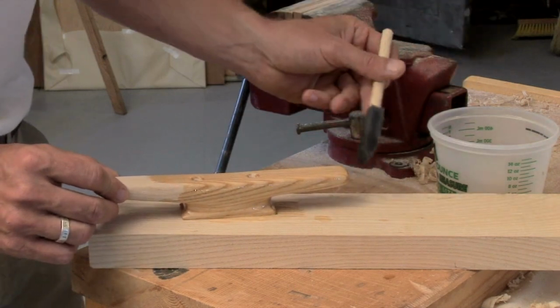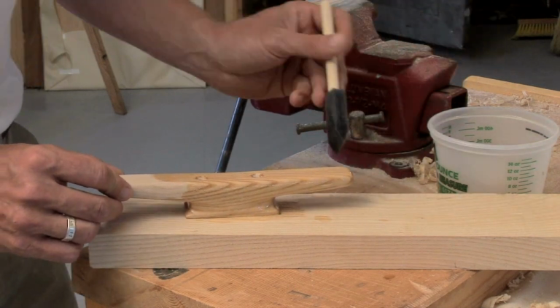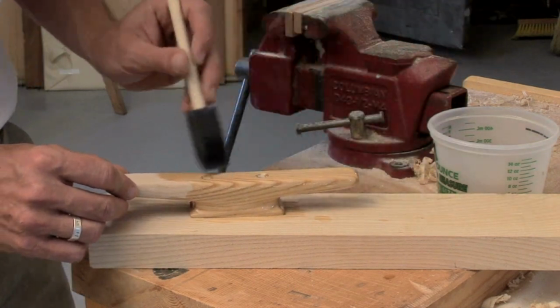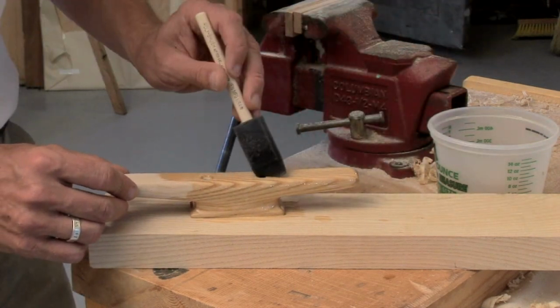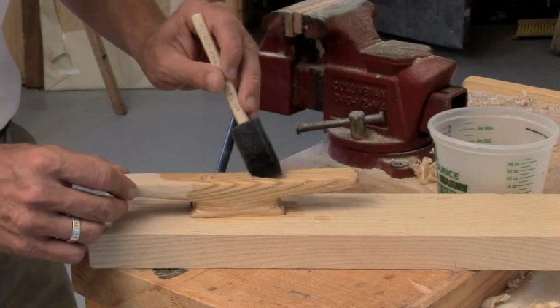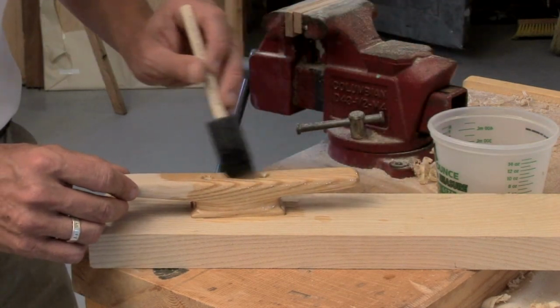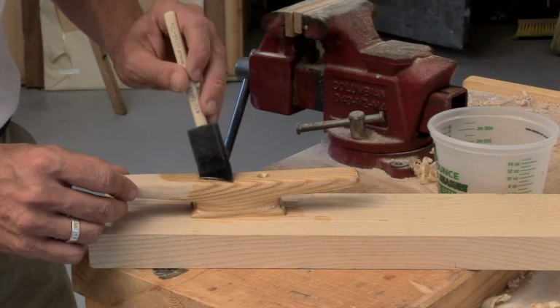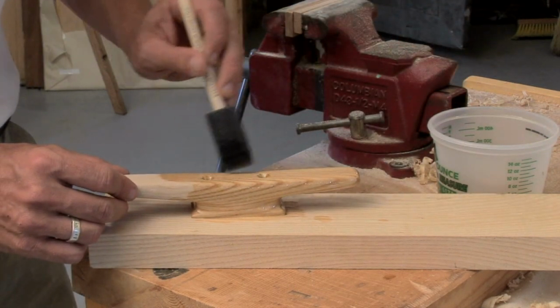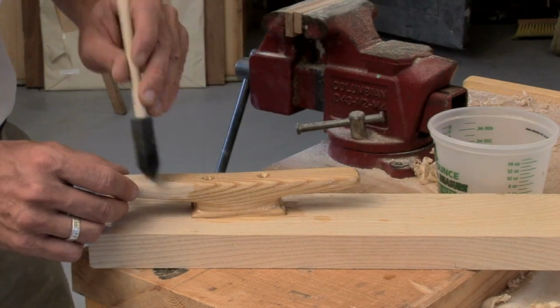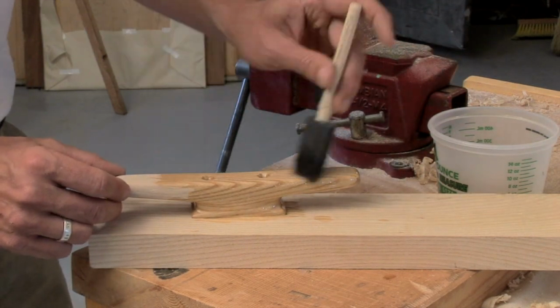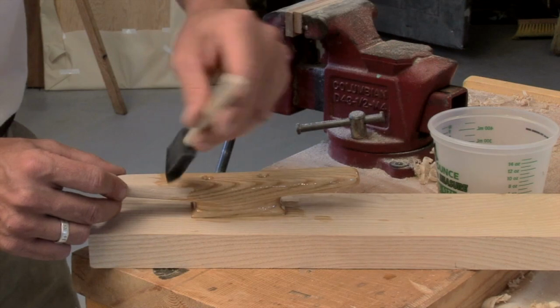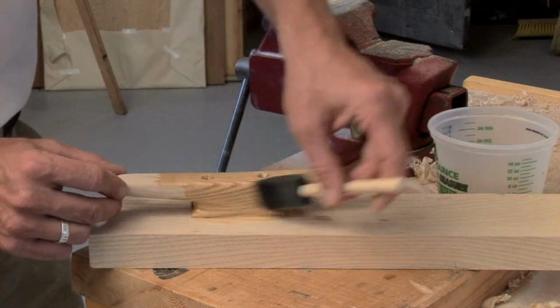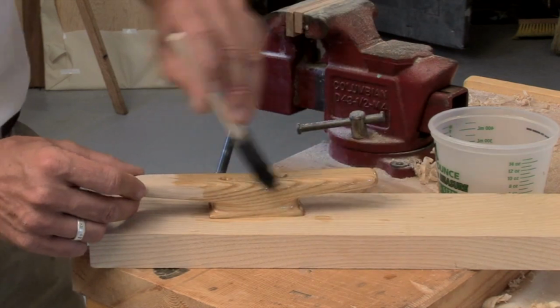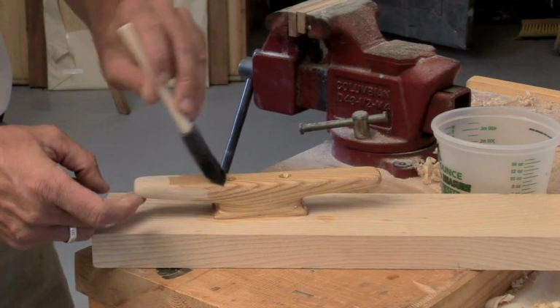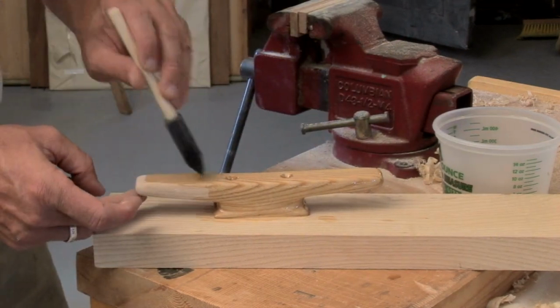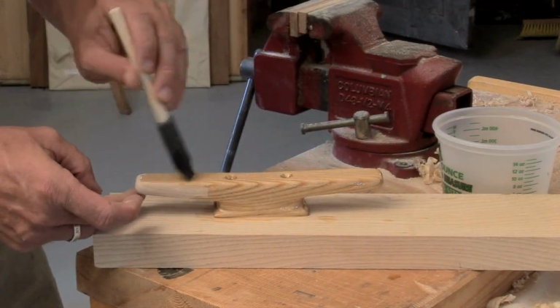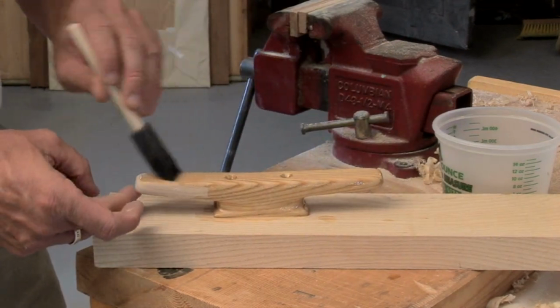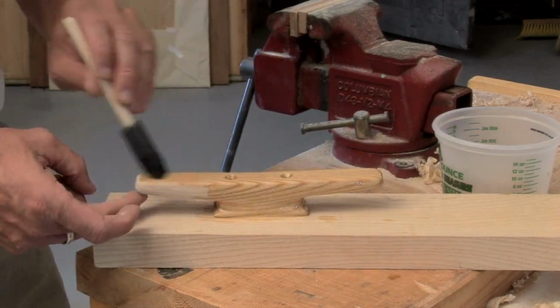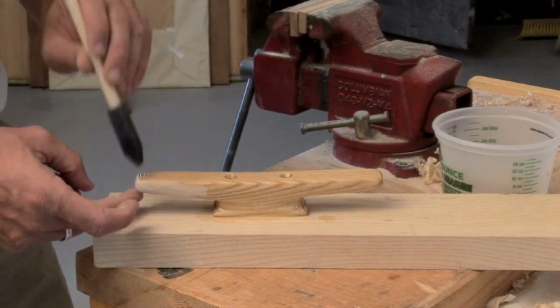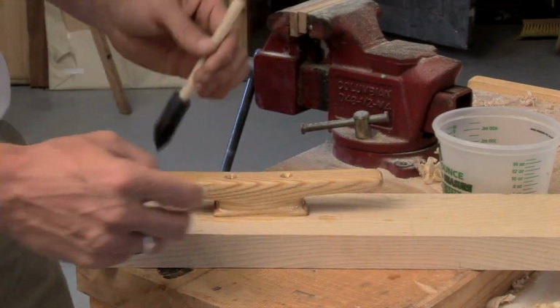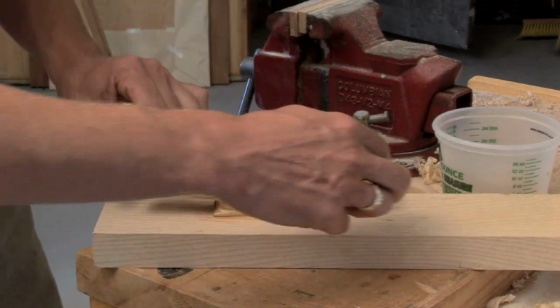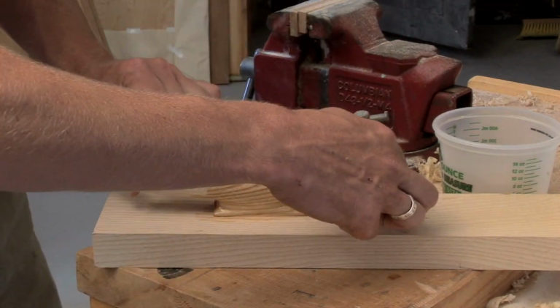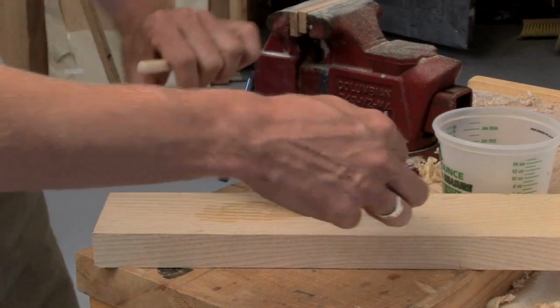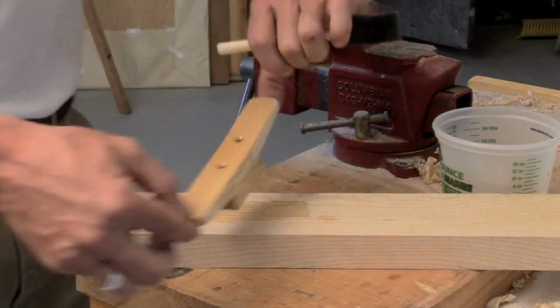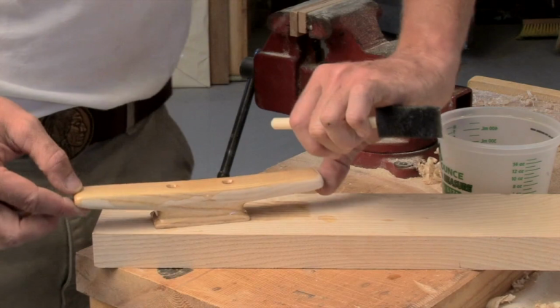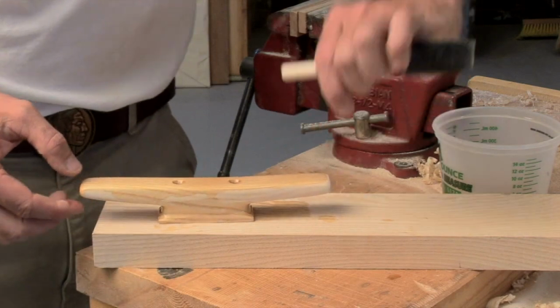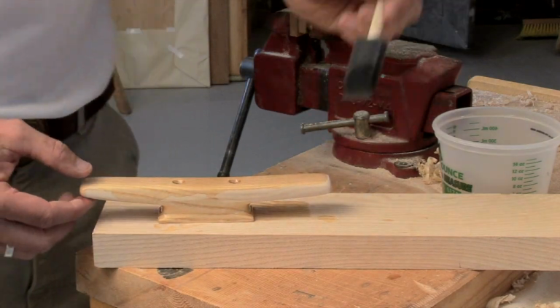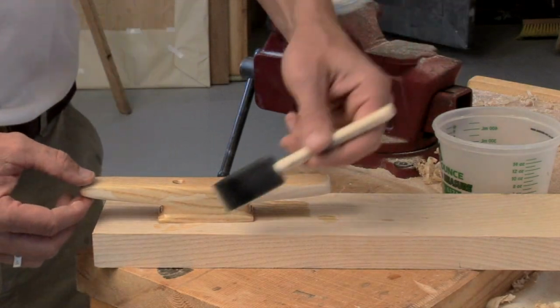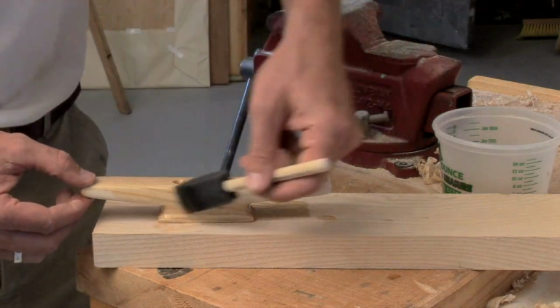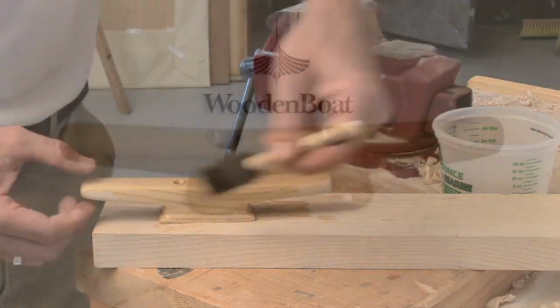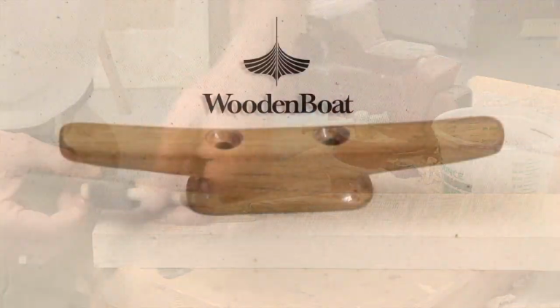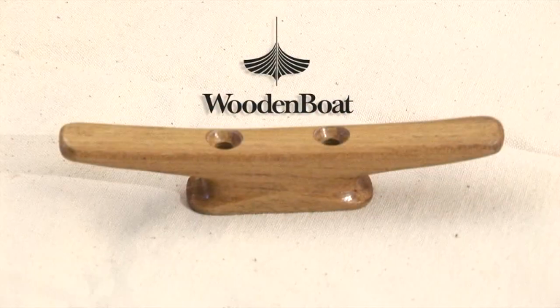For more information on types of suggested wood for this project and complete plans, be sure to review Making Wooden Cleats by Harry Bryam in the September-October 2006 issue of Wooden Boat Magazine.